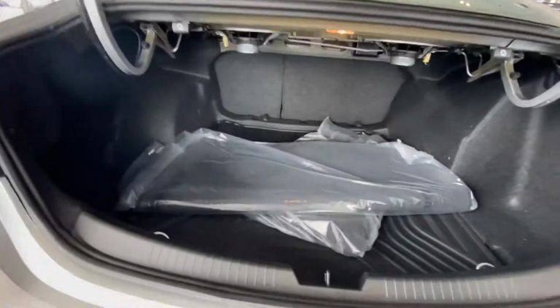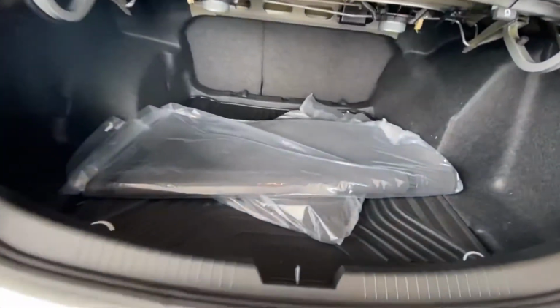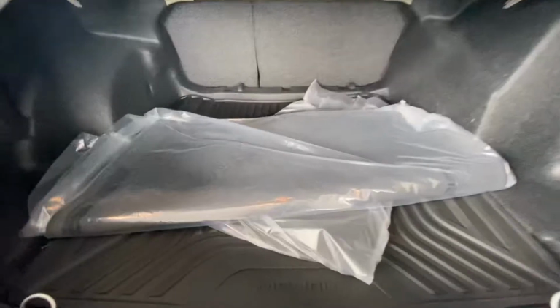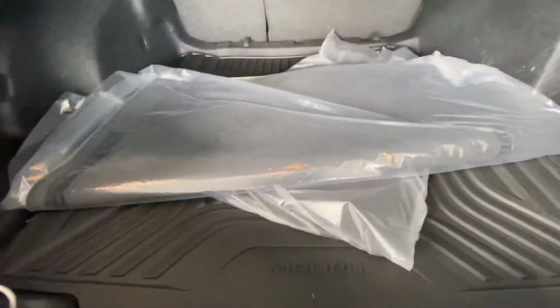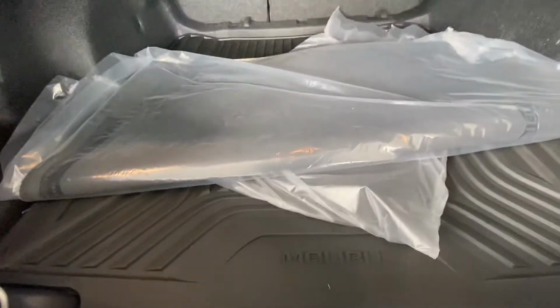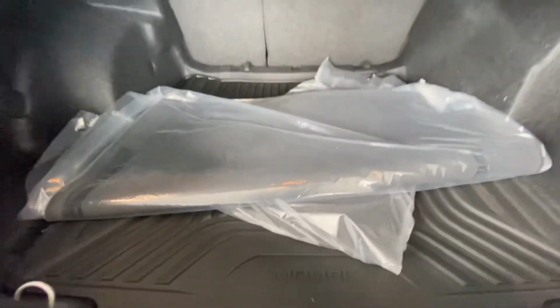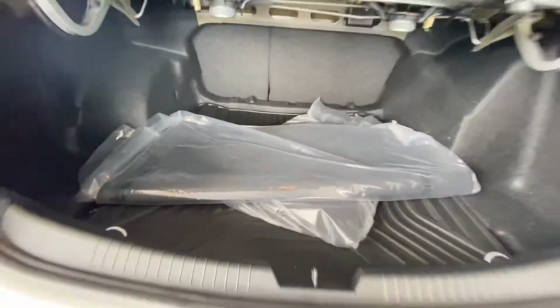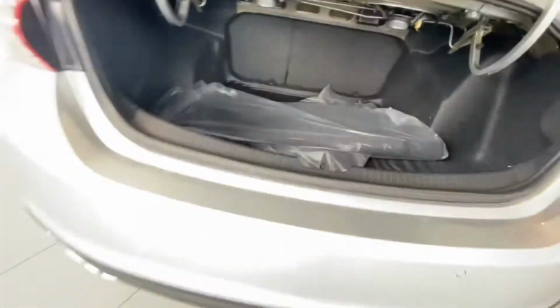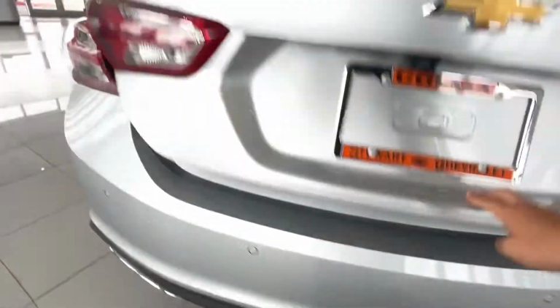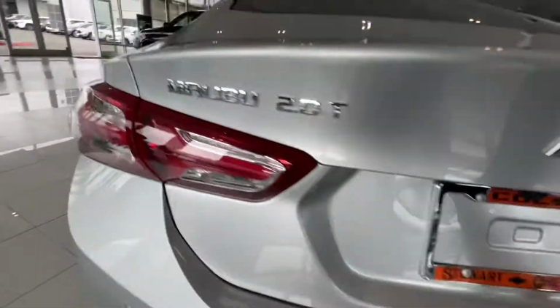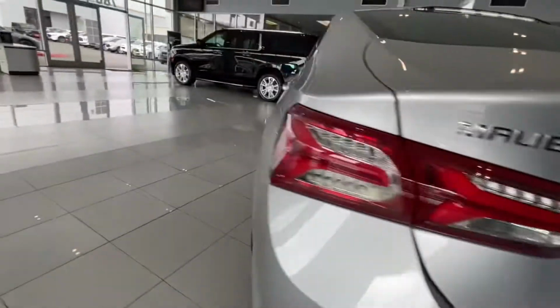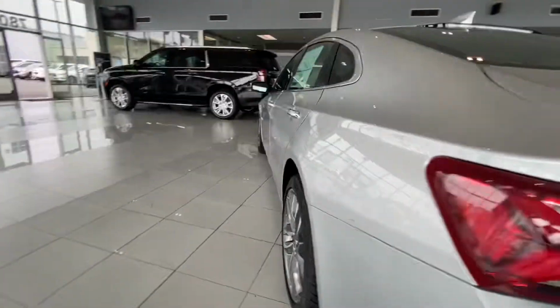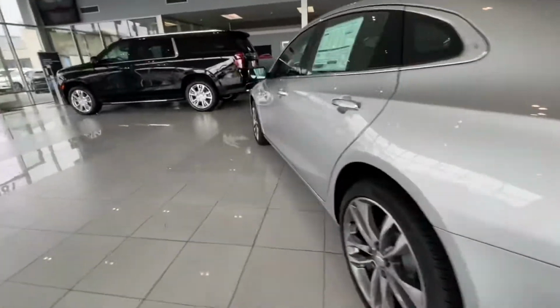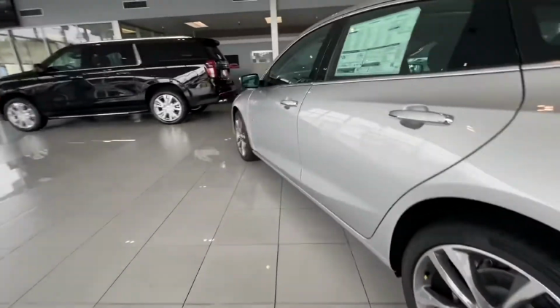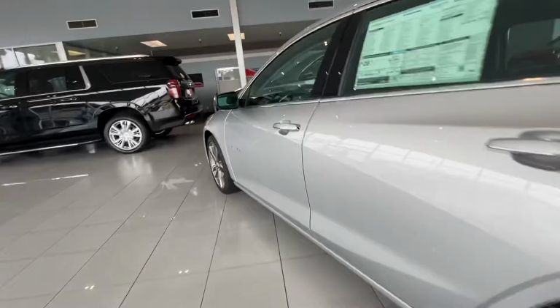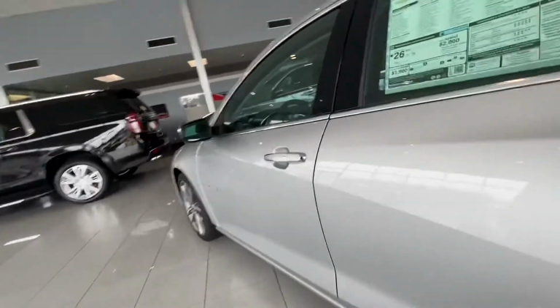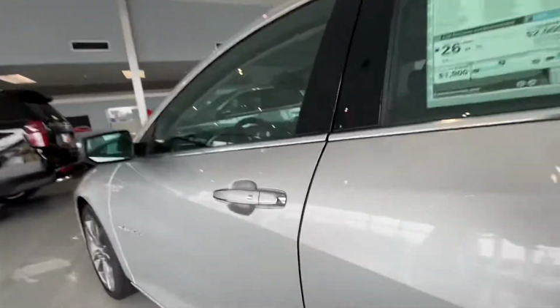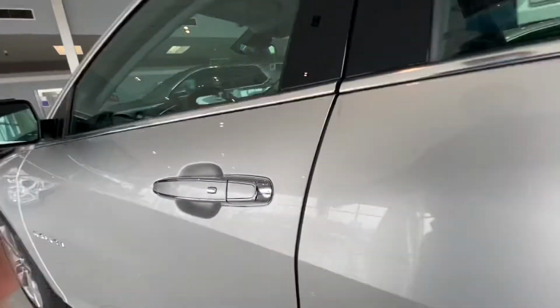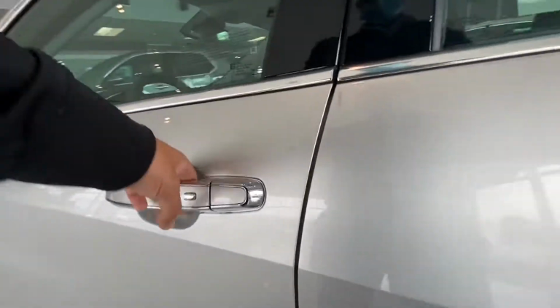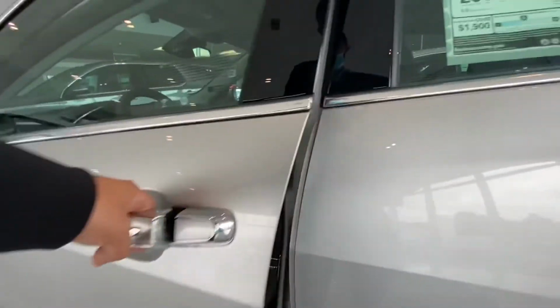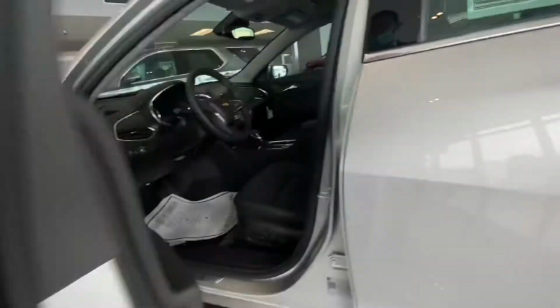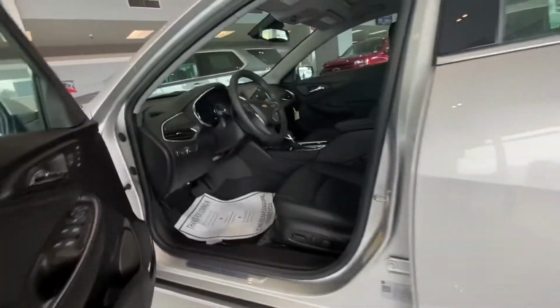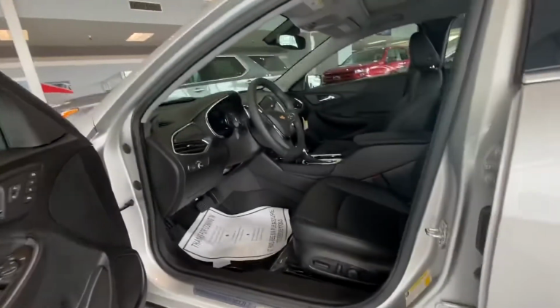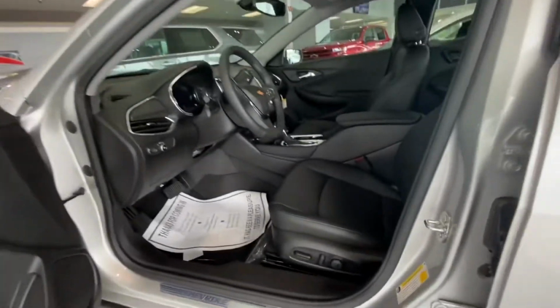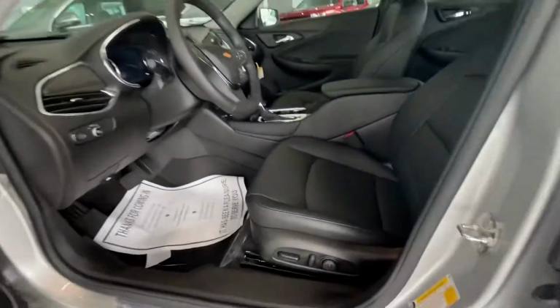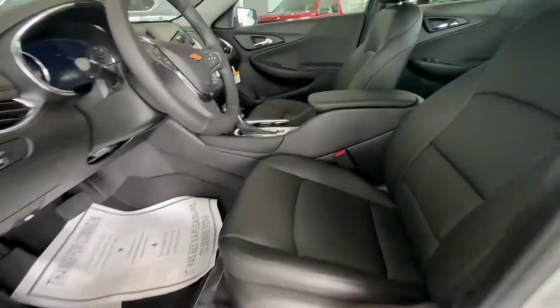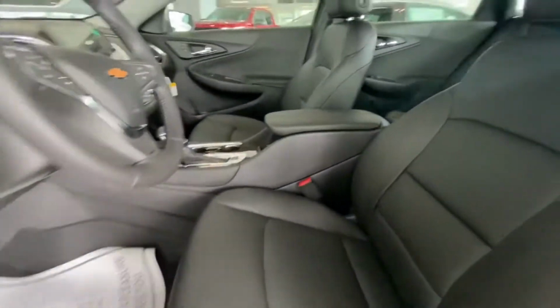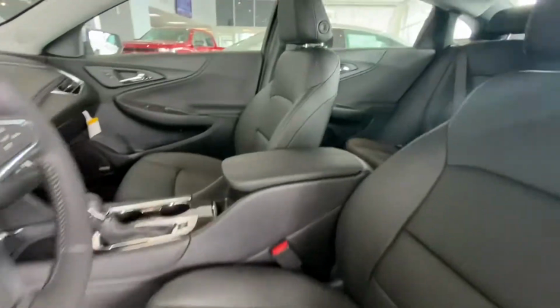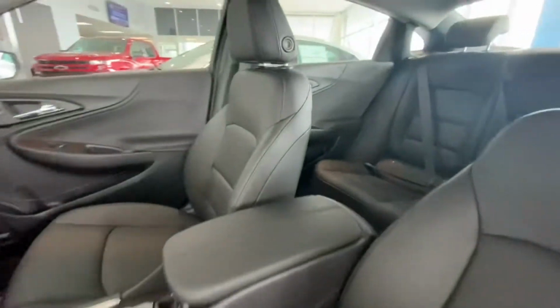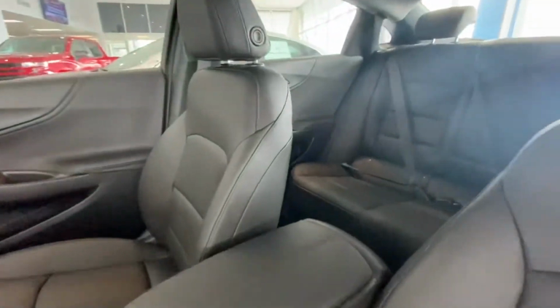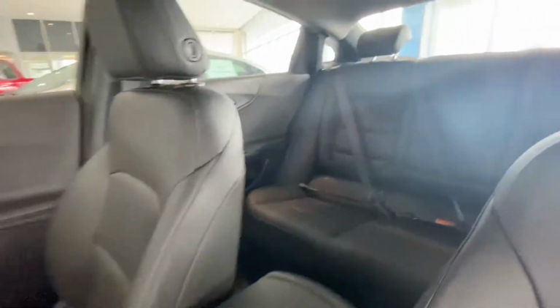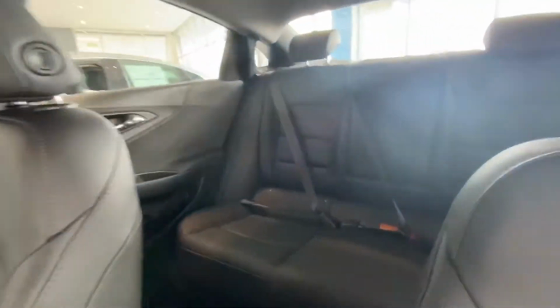Big trunk with a nice weather mat in the back. Let's take a quick look inside — black leather interior with some good legroom.